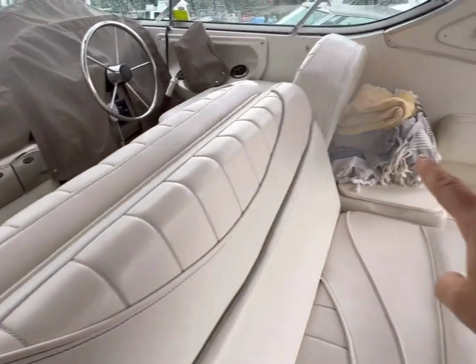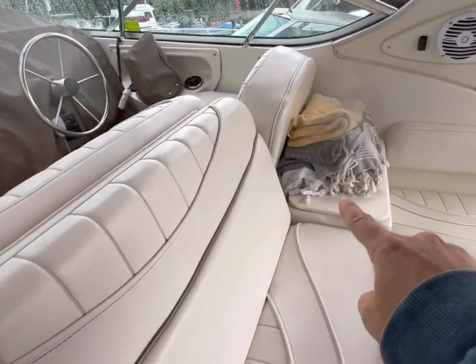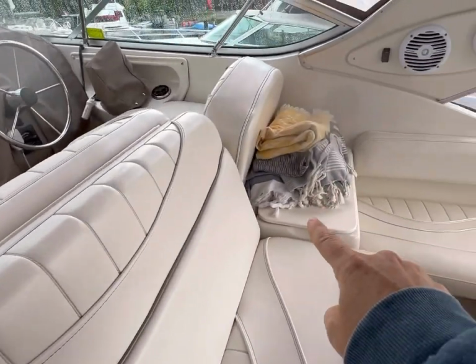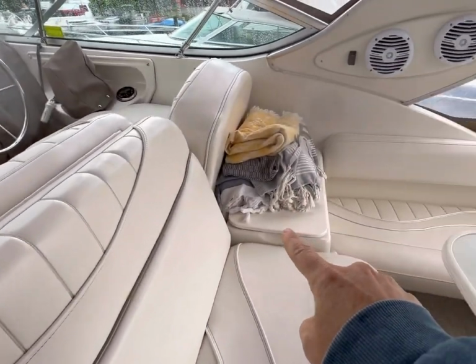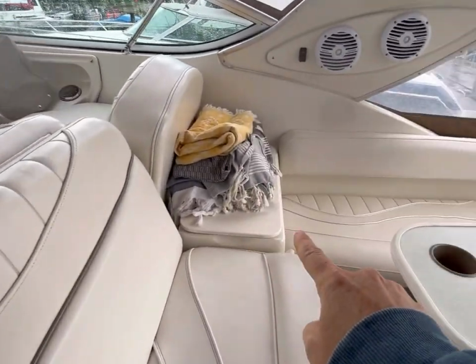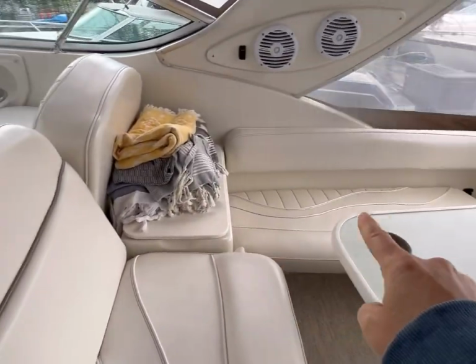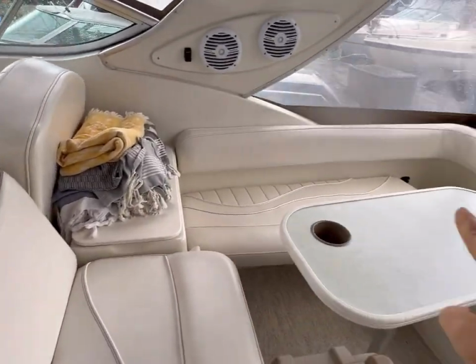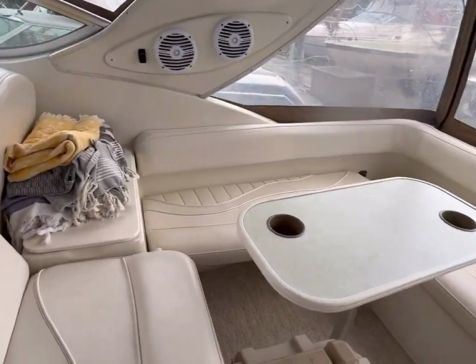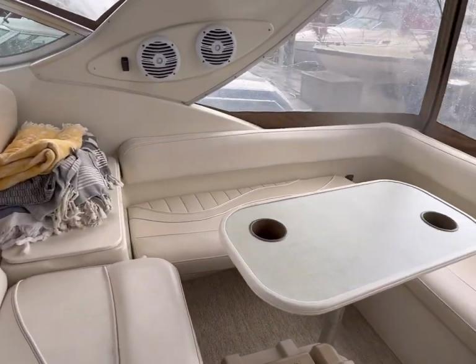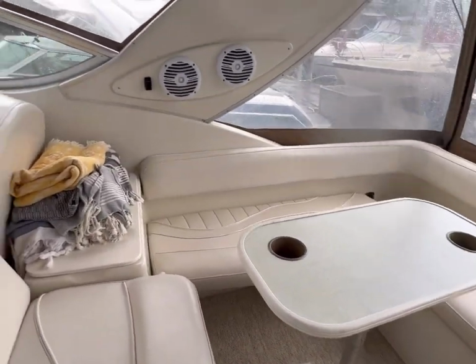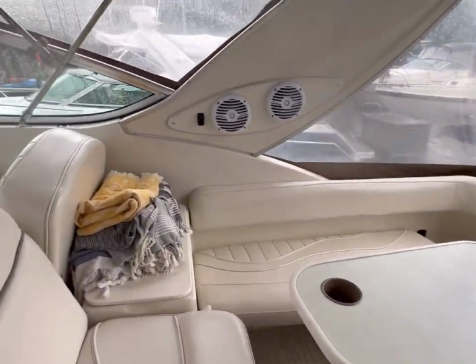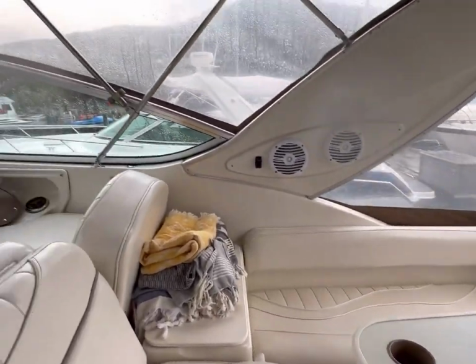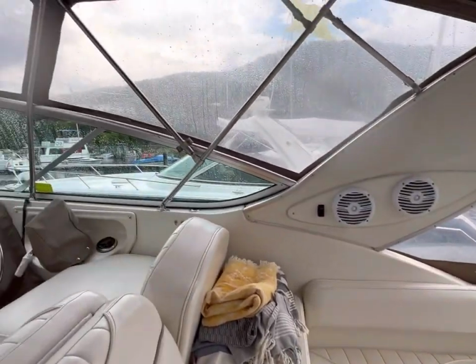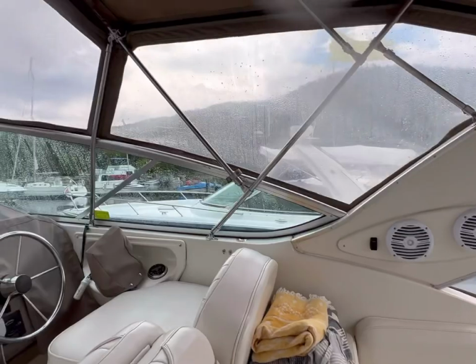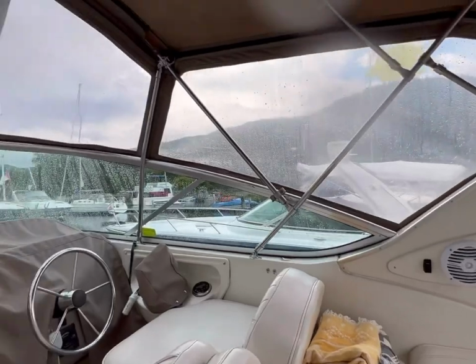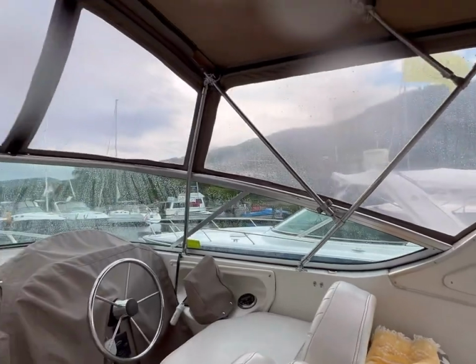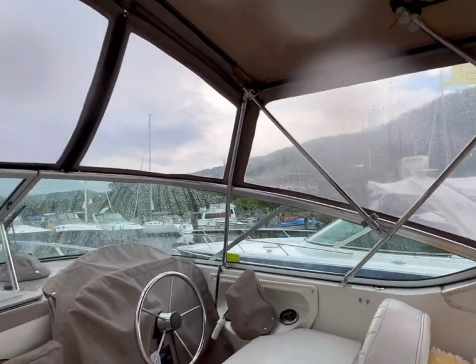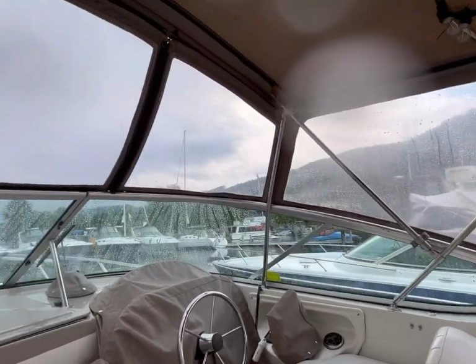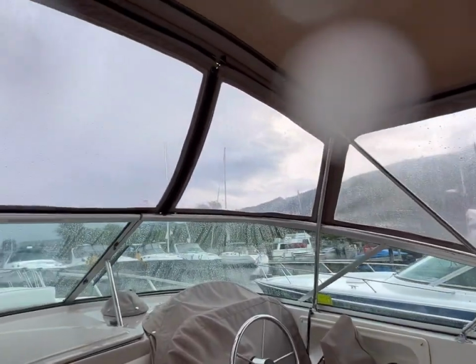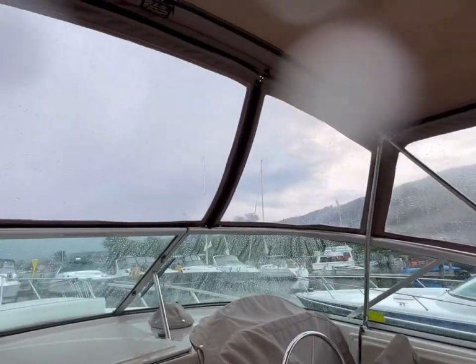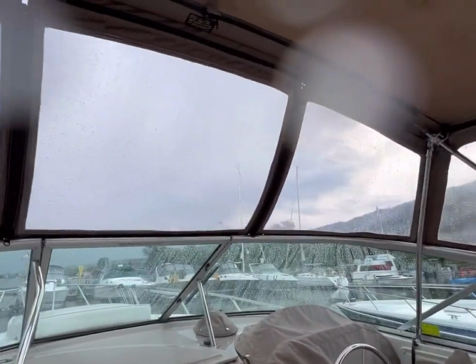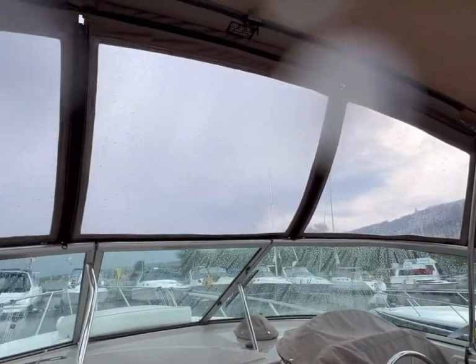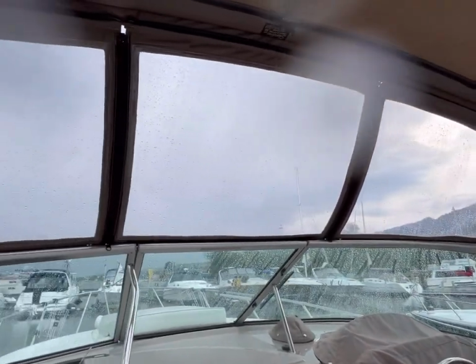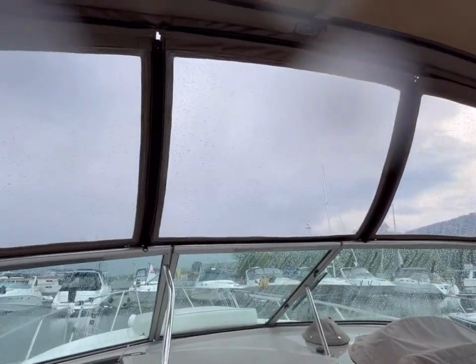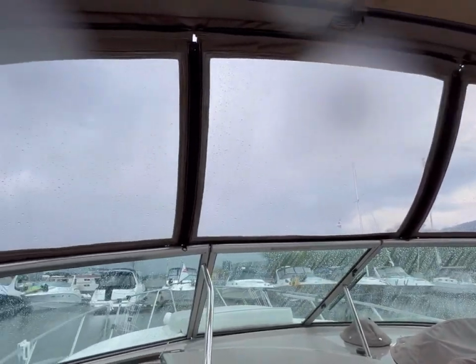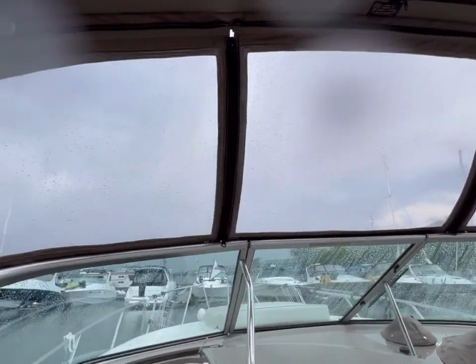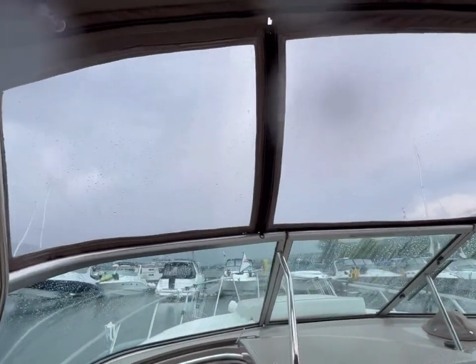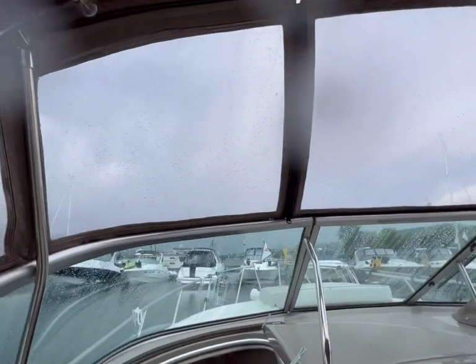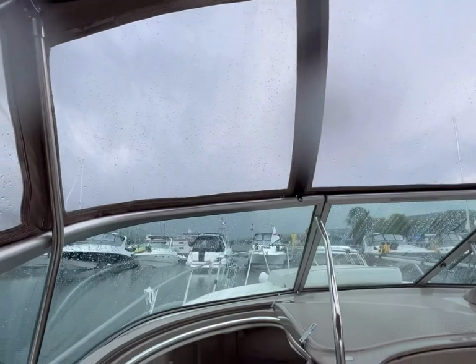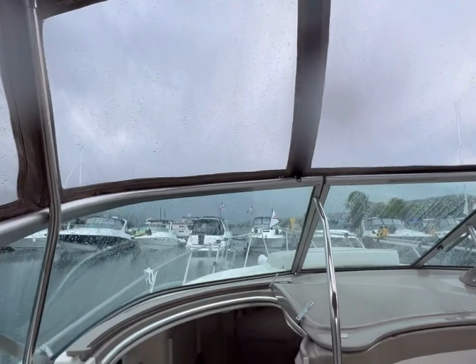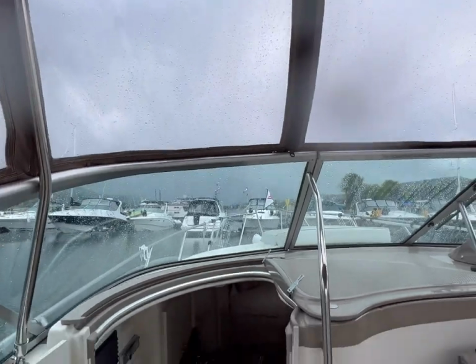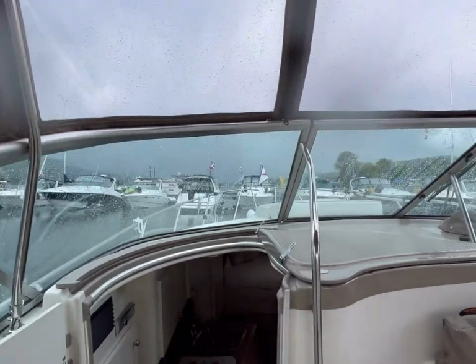This is a cooler here, with lots of storage underneath both seats. You can see it's pouring rain outside, but we're nice and dry in here, which is a nice thing for this particular summer.